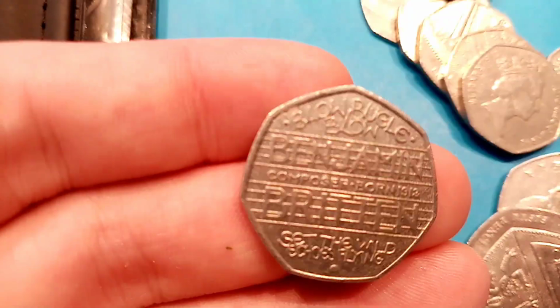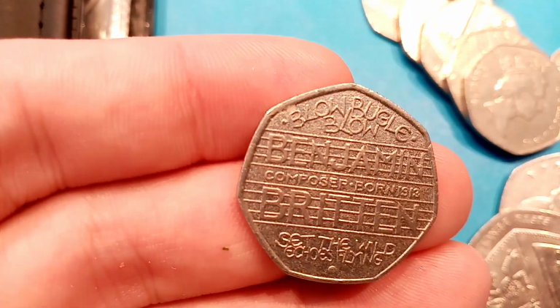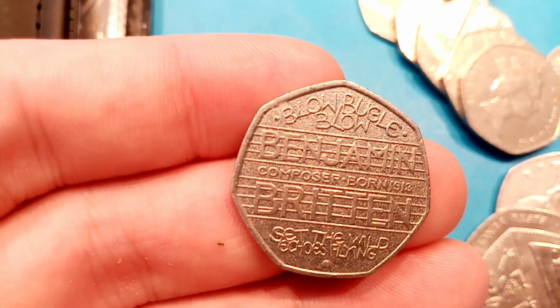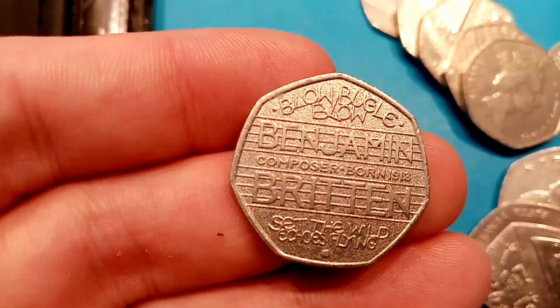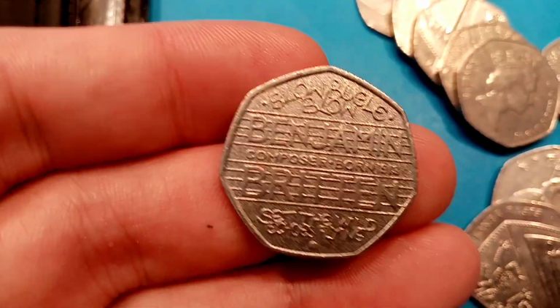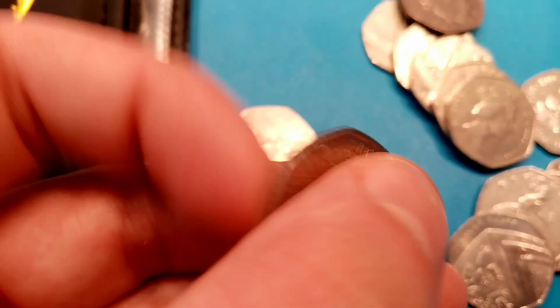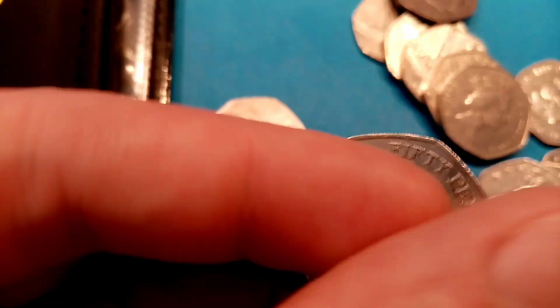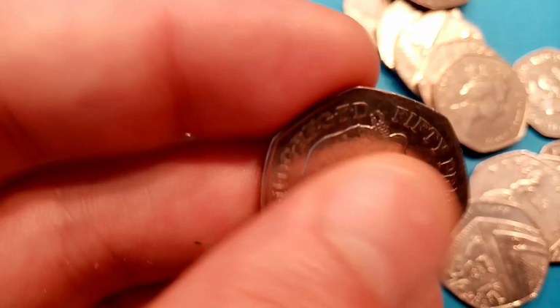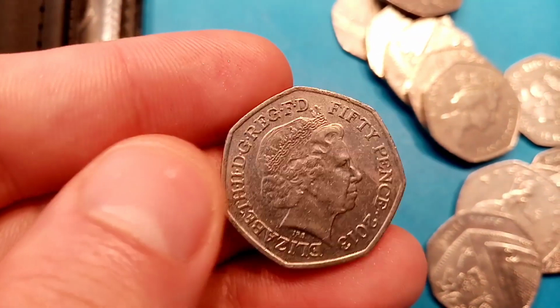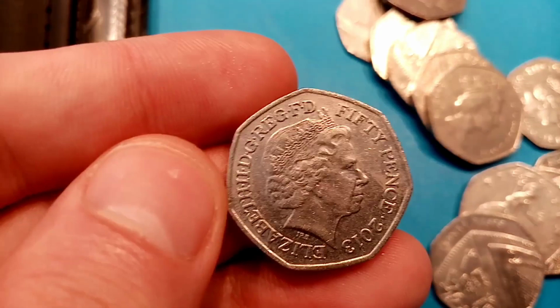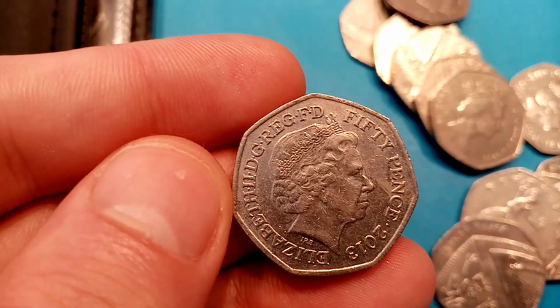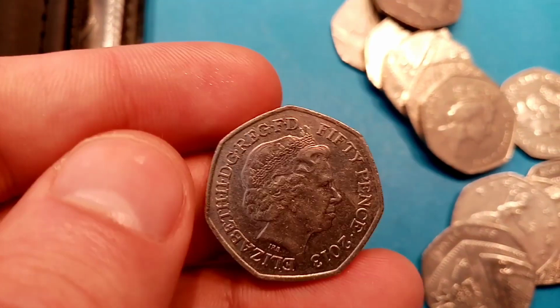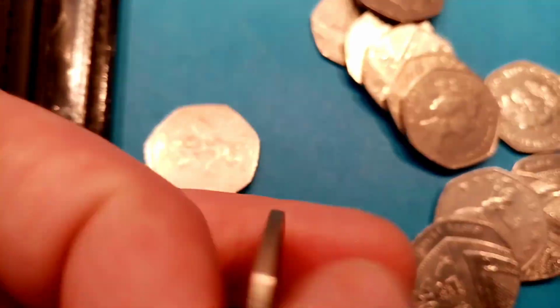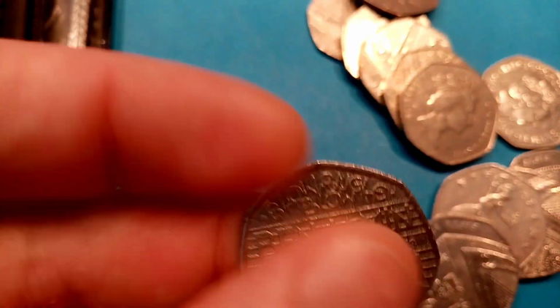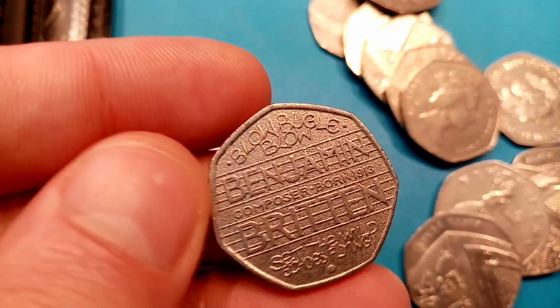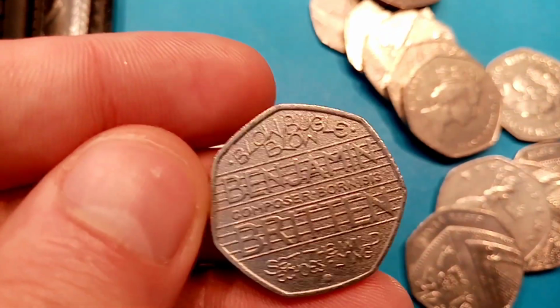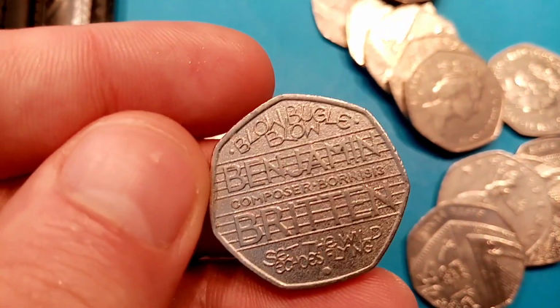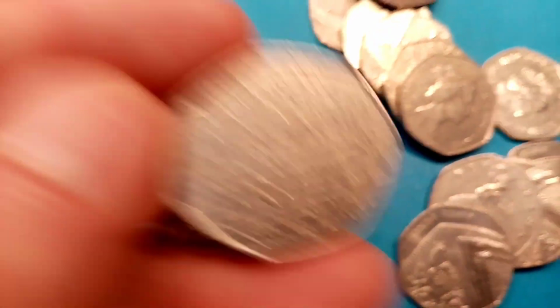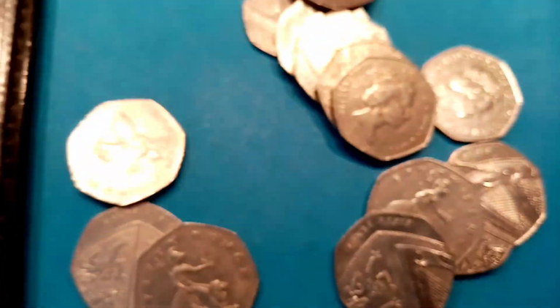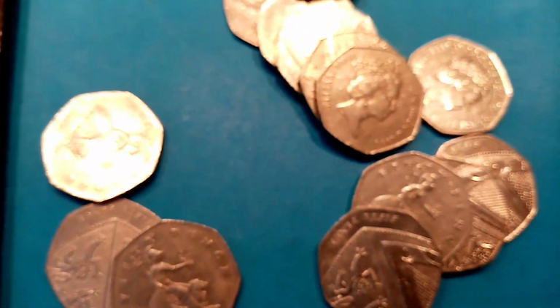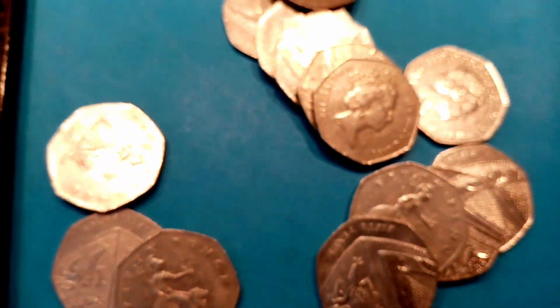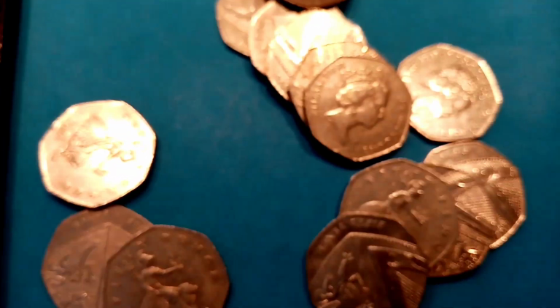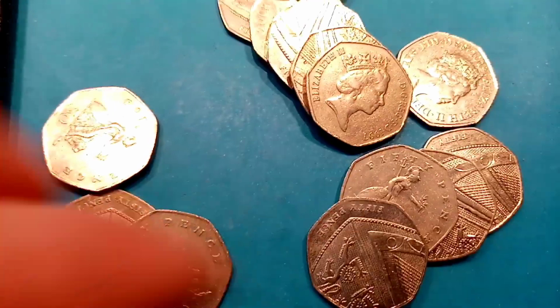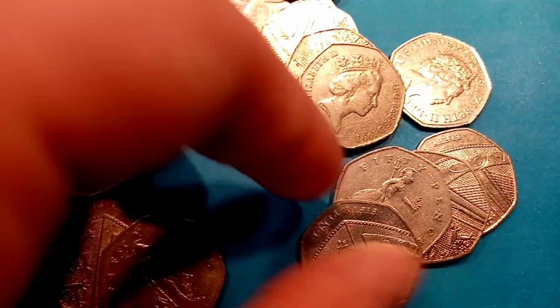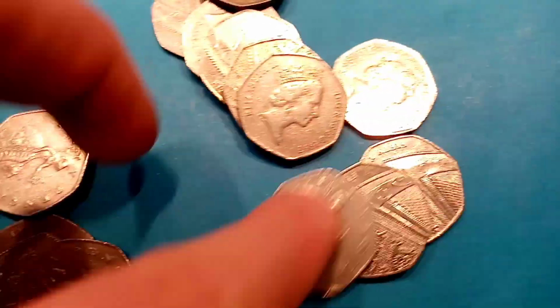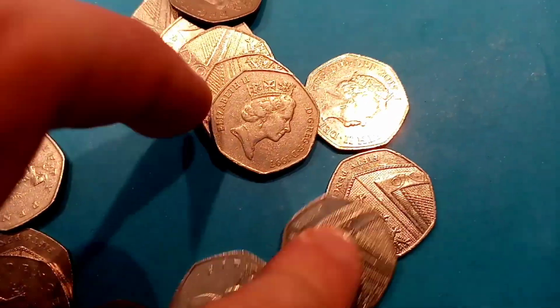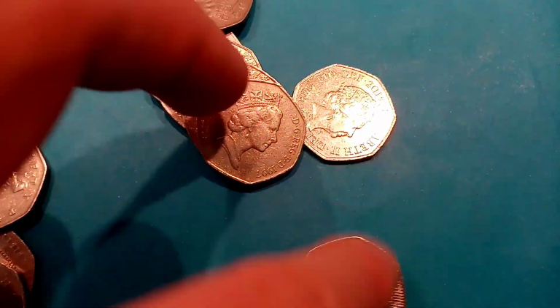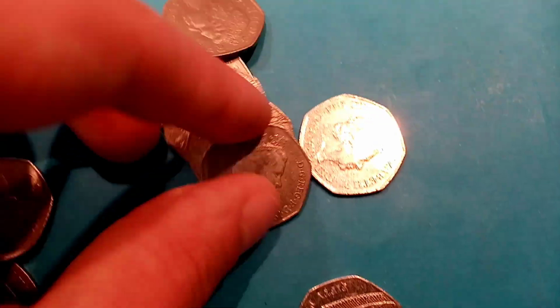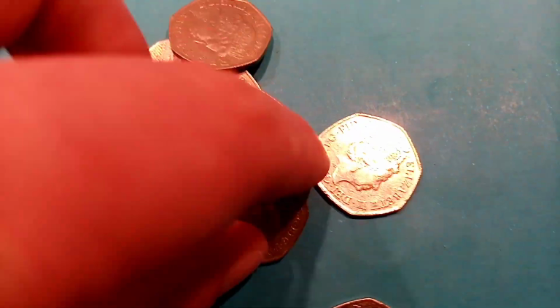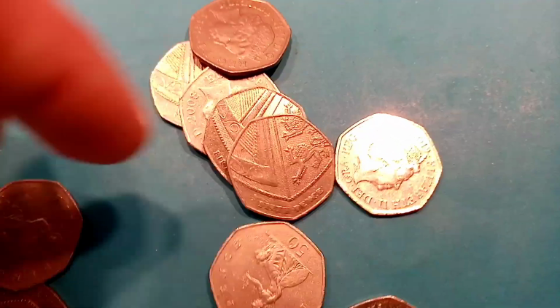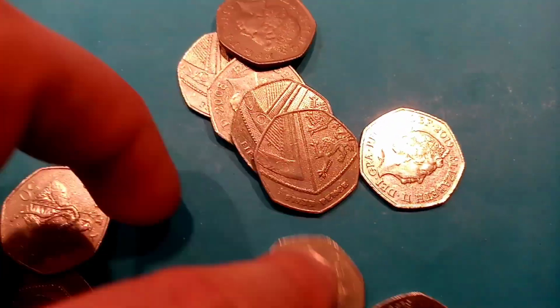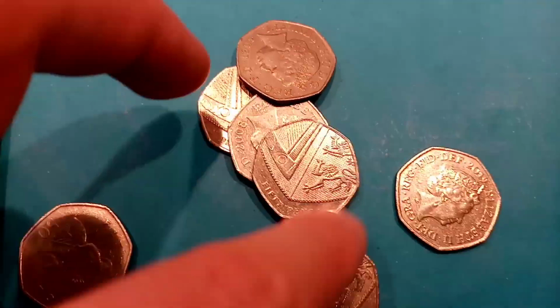The second one today is the Benjamin Britten Composer 50p coin, 2013. These are only worth the face value of 50p, but nevertheless a really nice coin if you do find one.